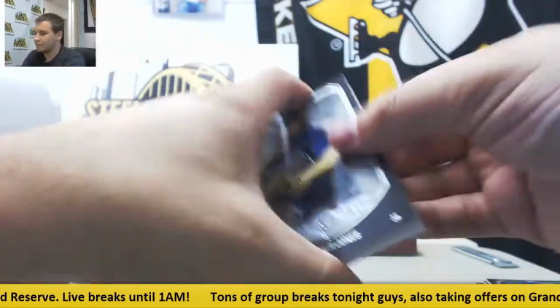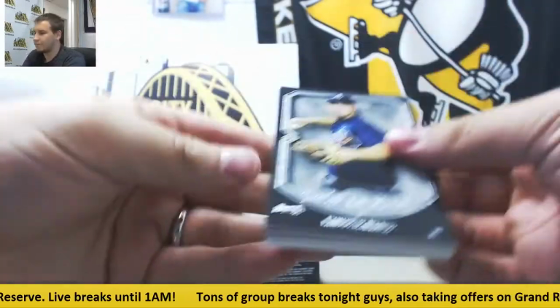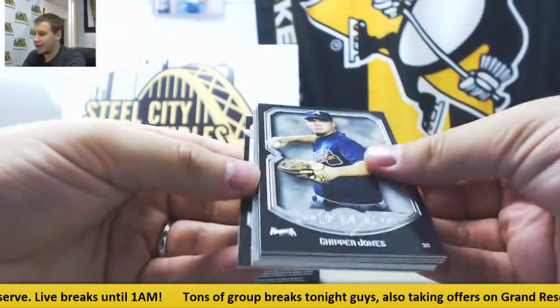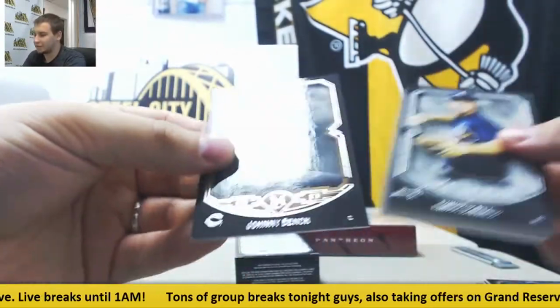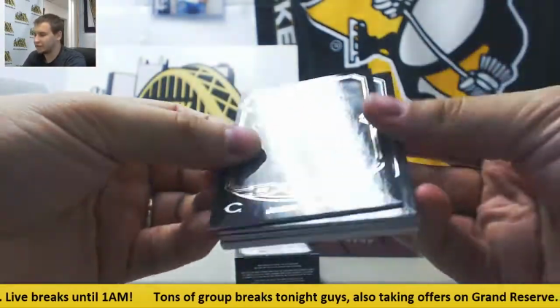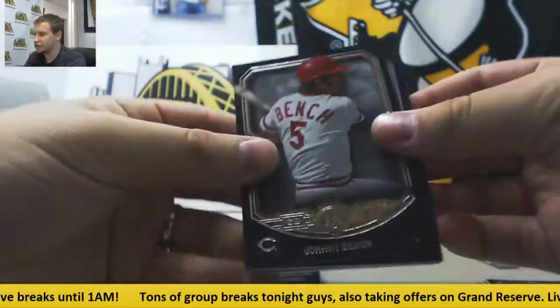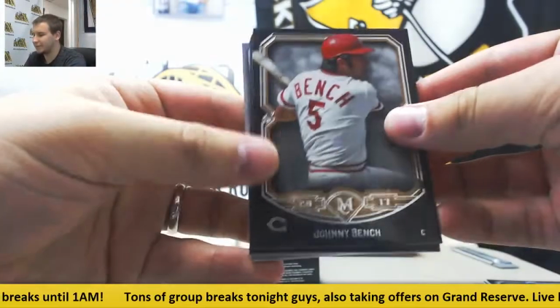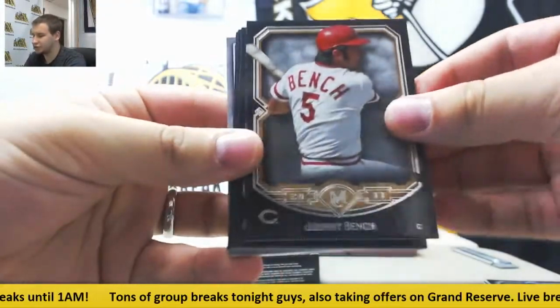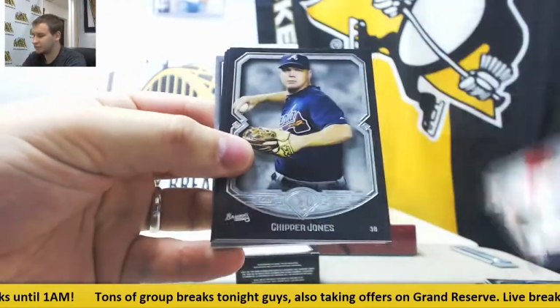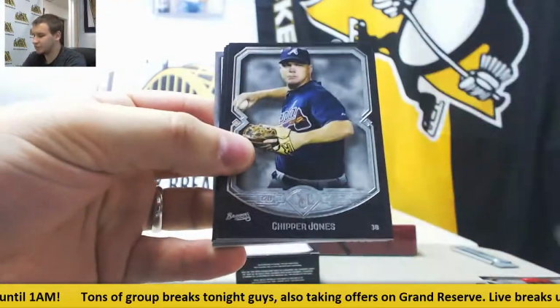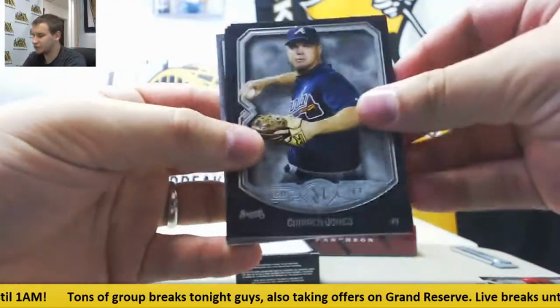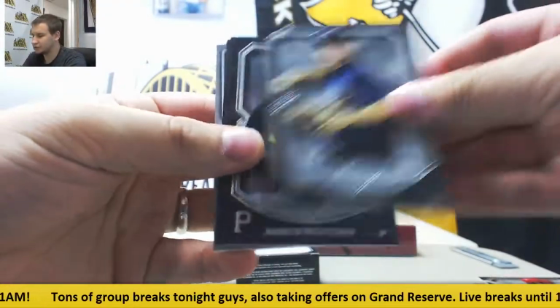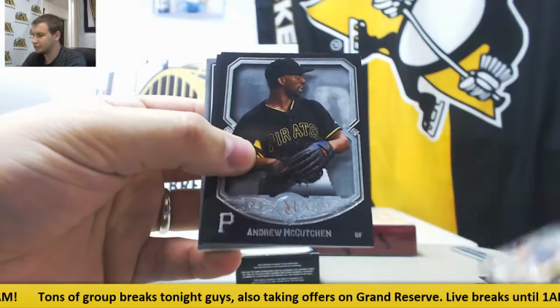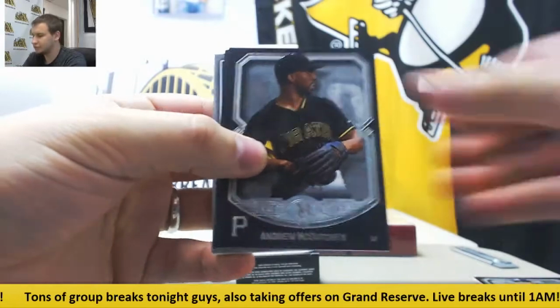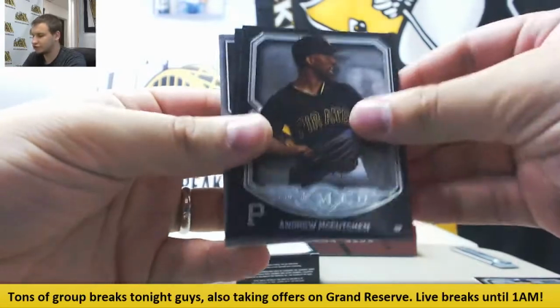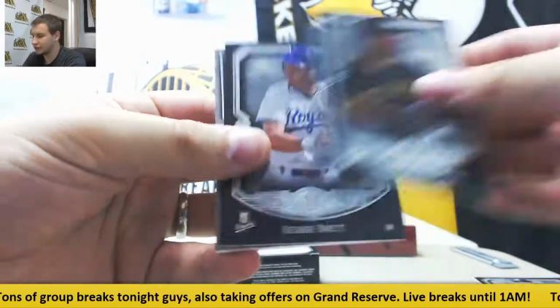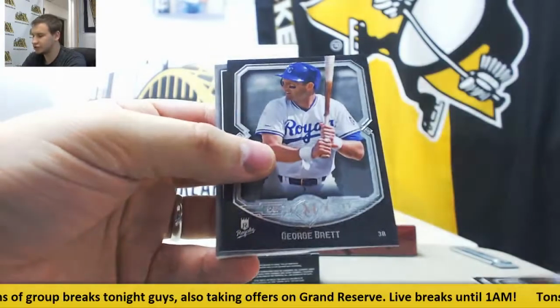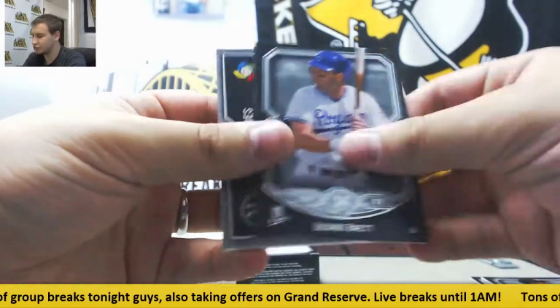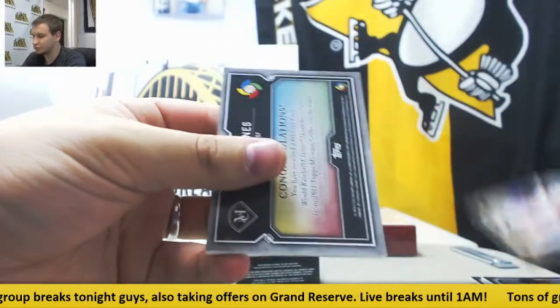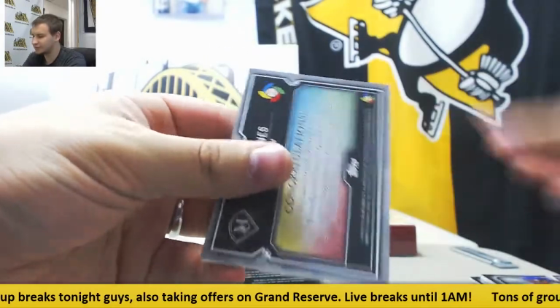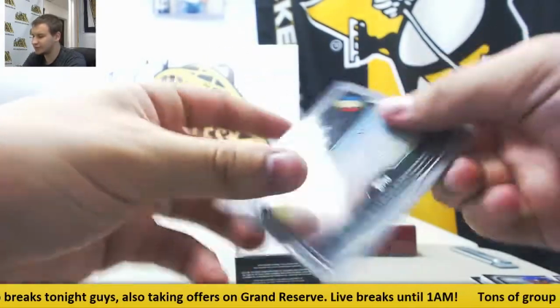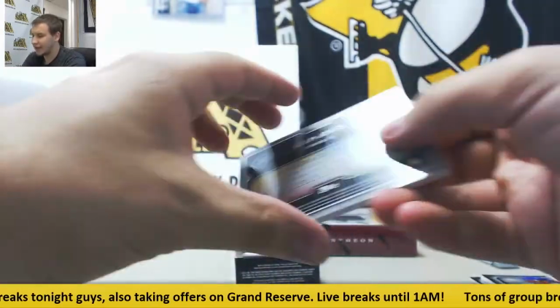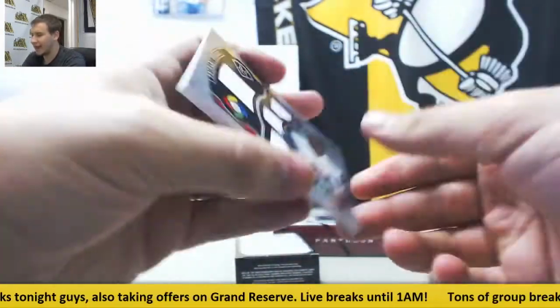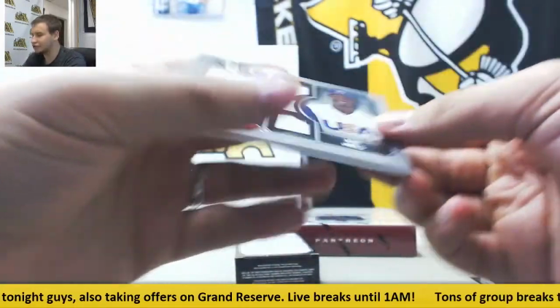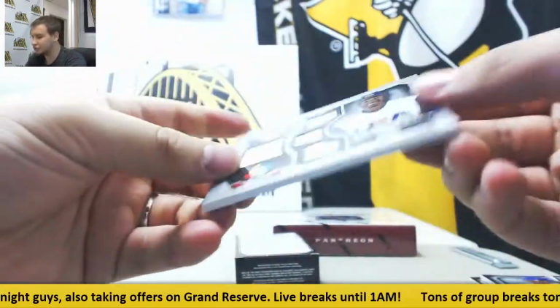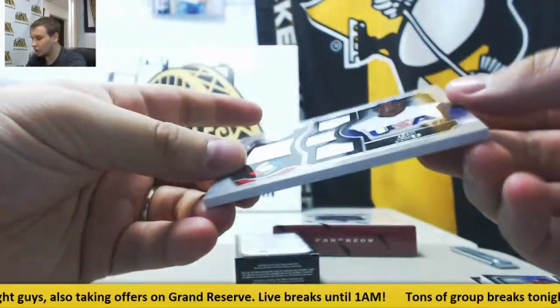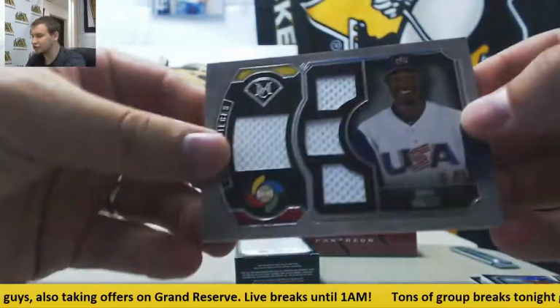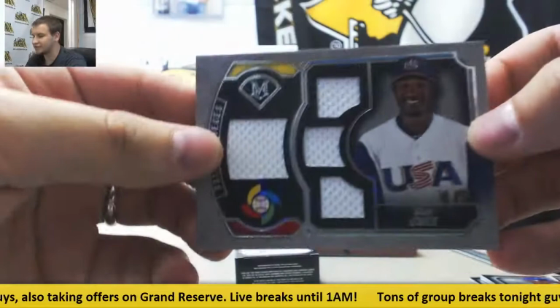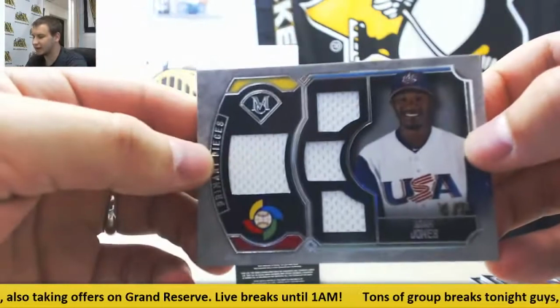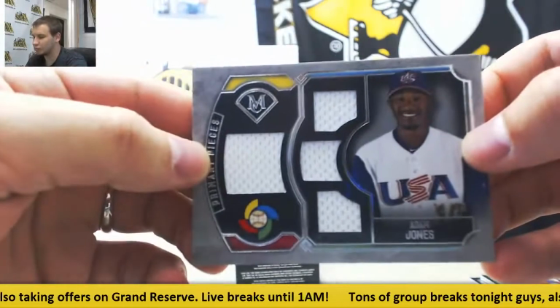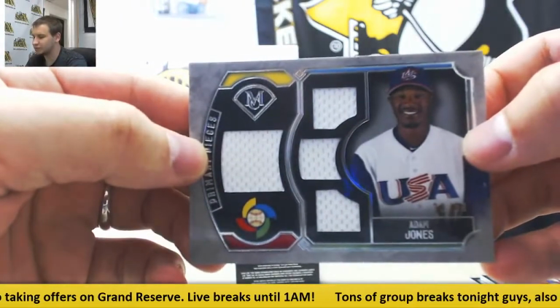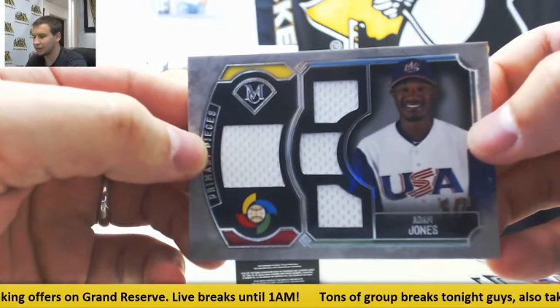Pack number 3 — Johnny Bench, Chipper Jones, Andrew McCutcheon, George Brett, and Adam Jones. Quad jersey to 99, World Baseball Classic.